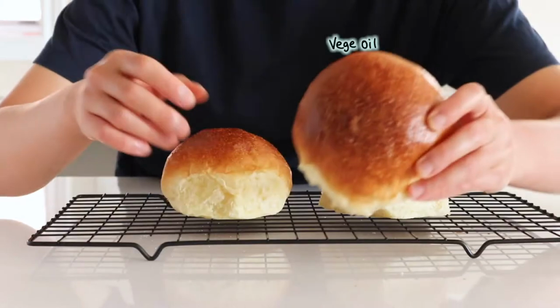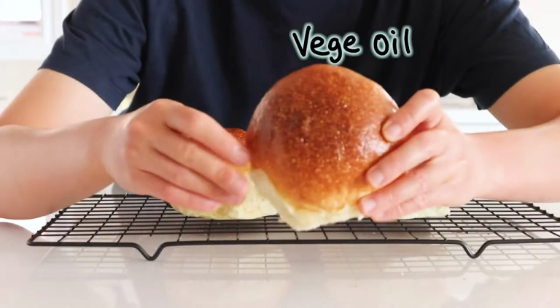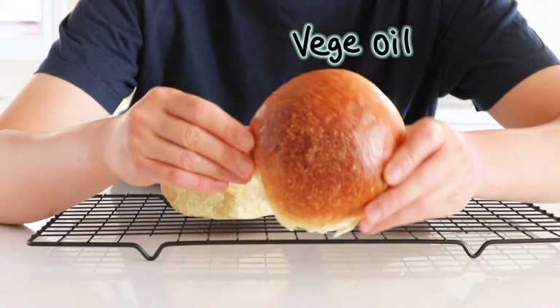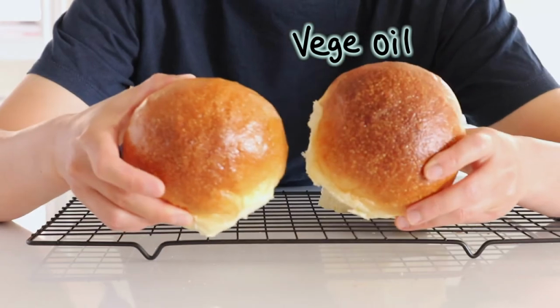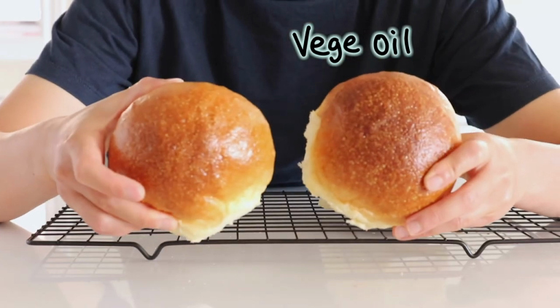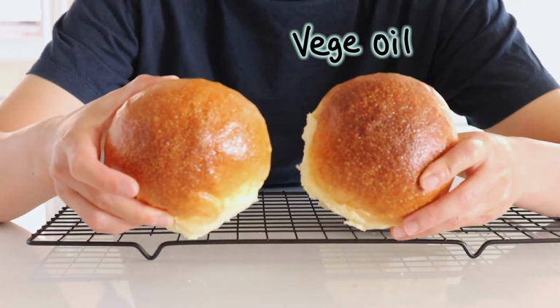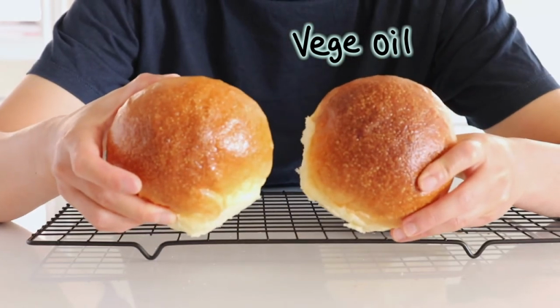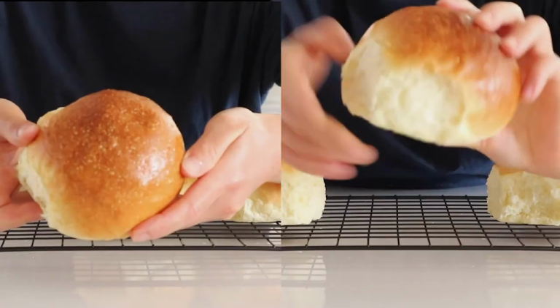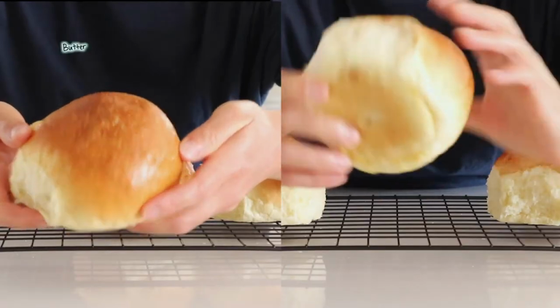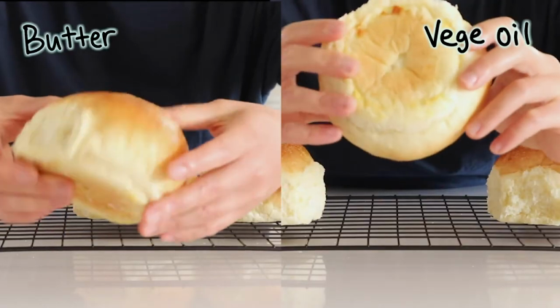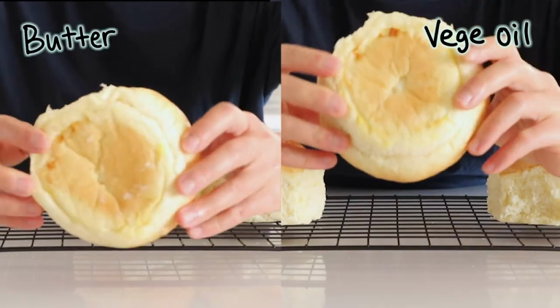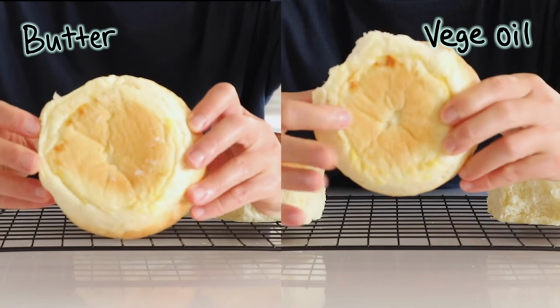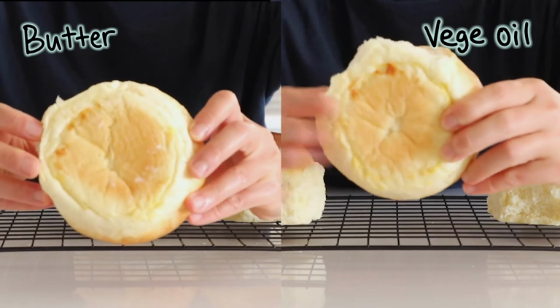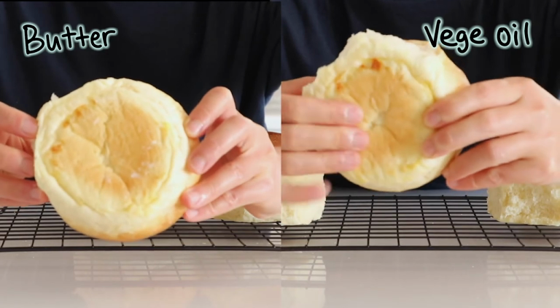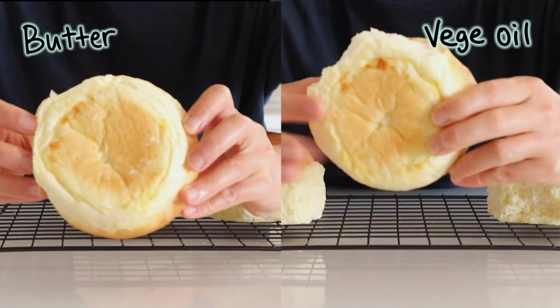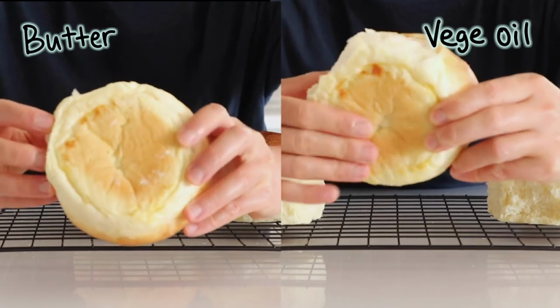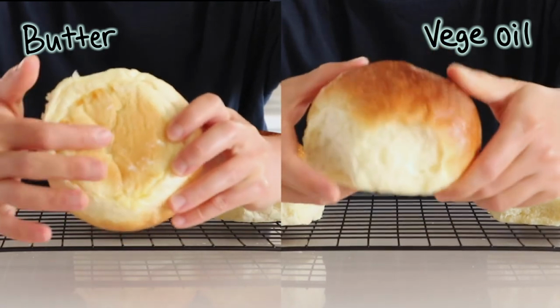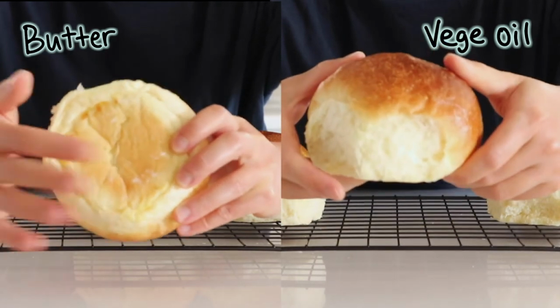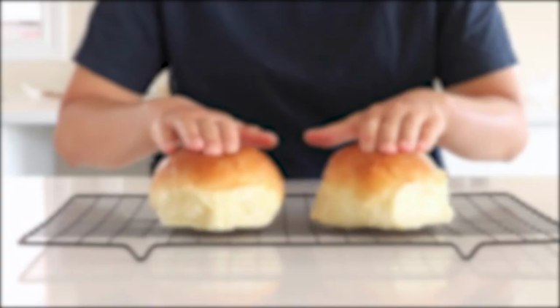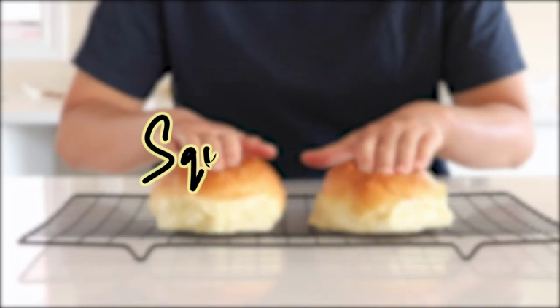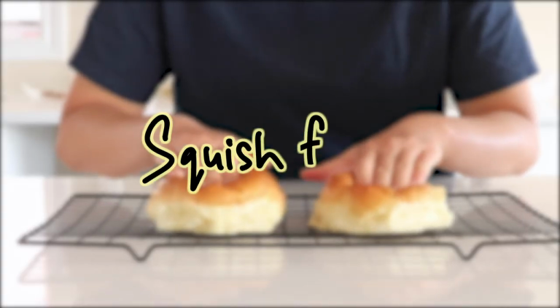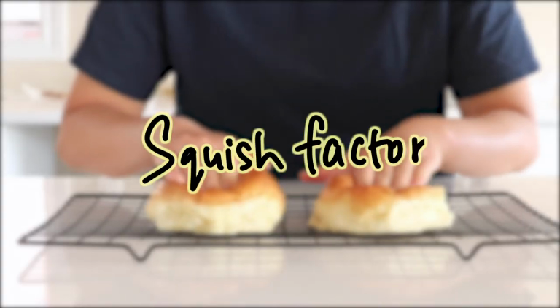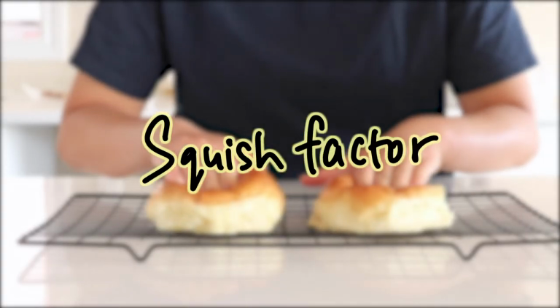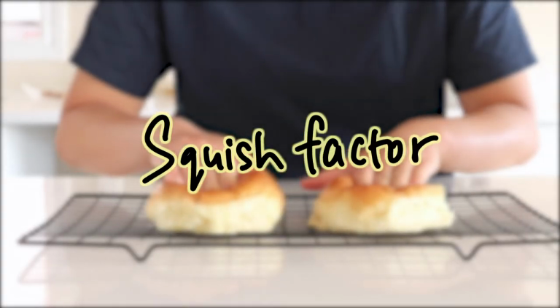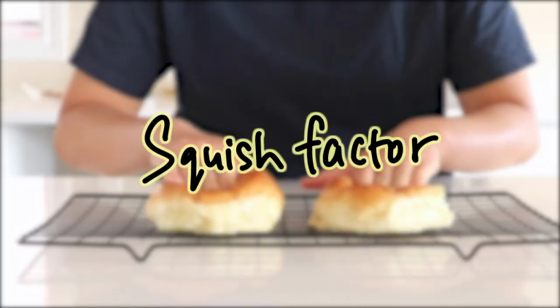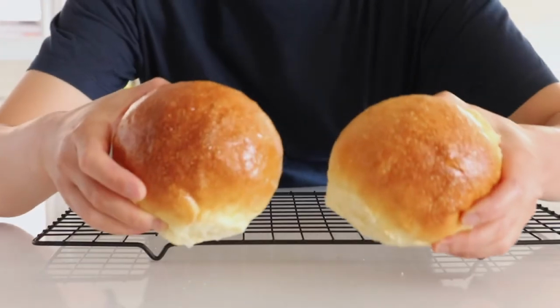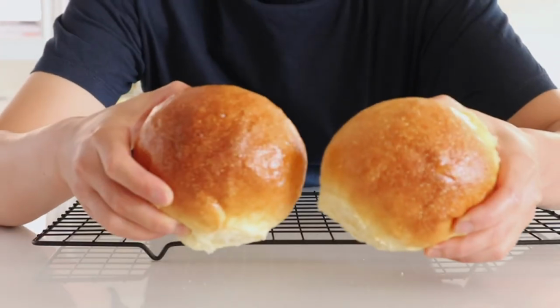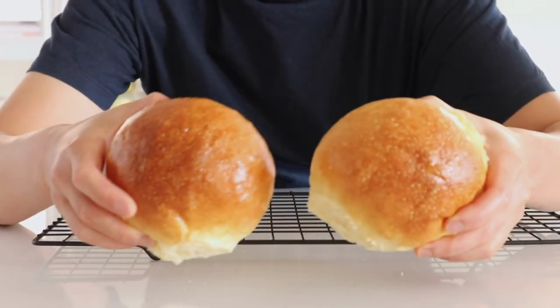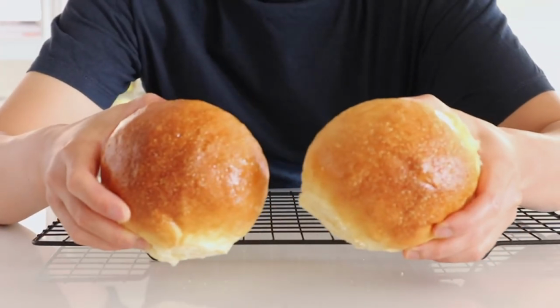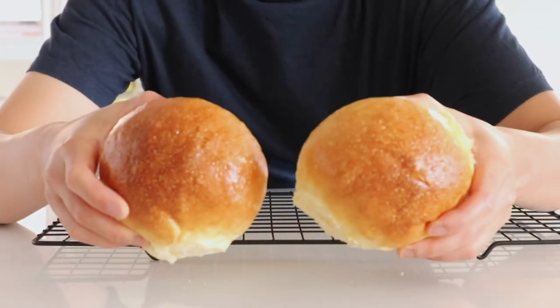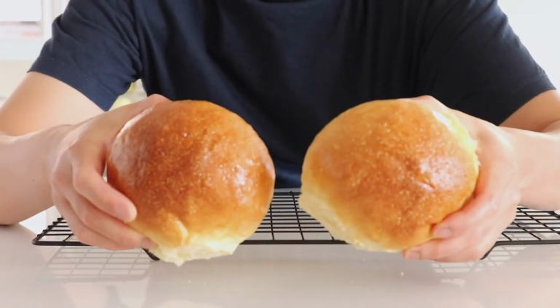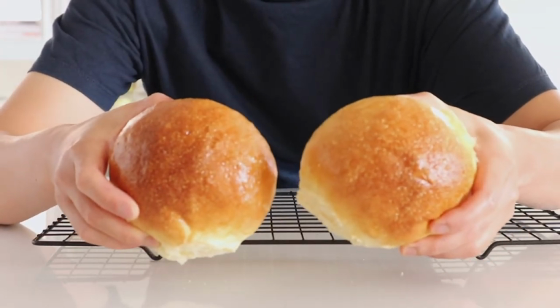The color of the two buns is not very different, but overall the vegetable oil buns are darker compared to the butter buns. The color of the bottoms is not different at all — they're not oily or soggy.